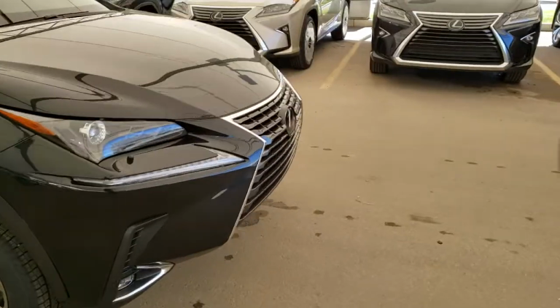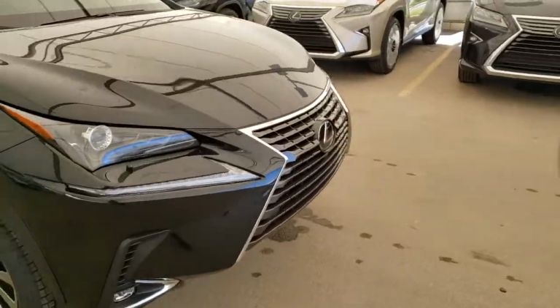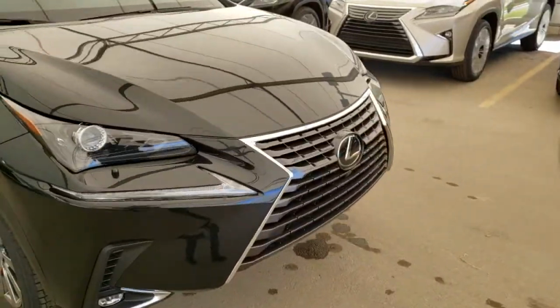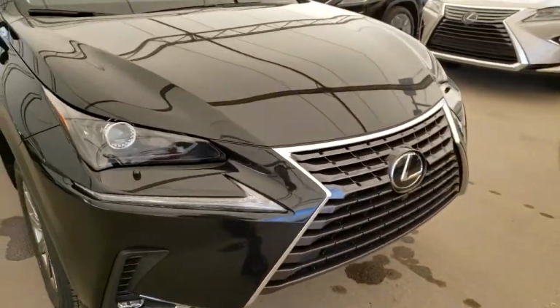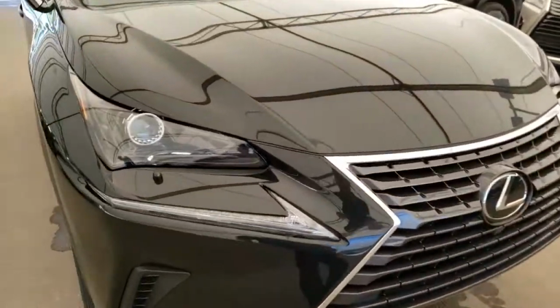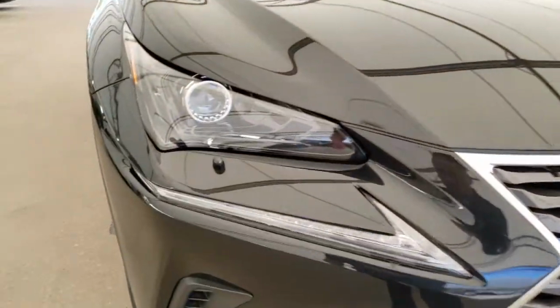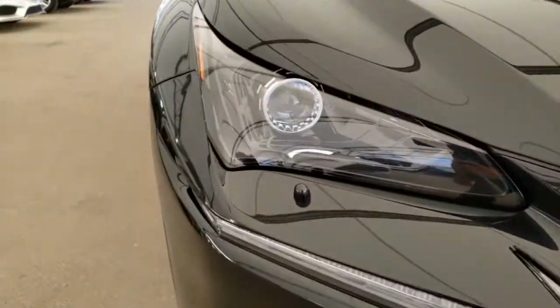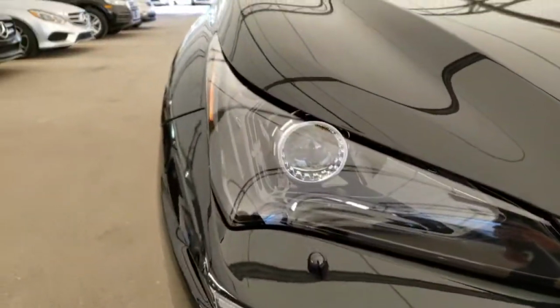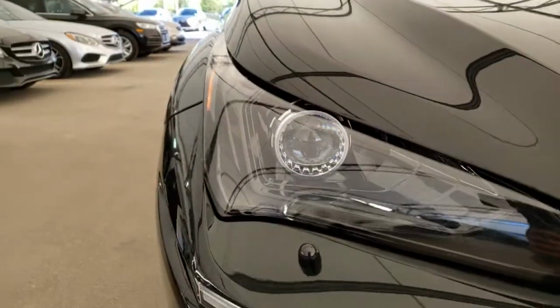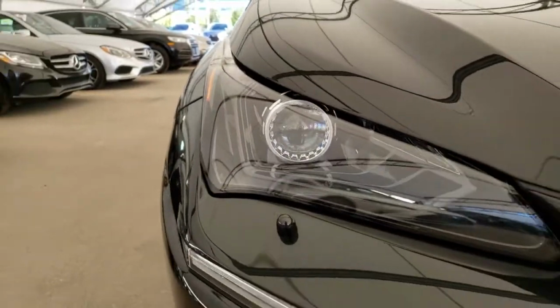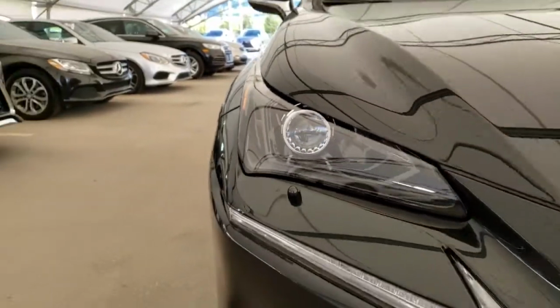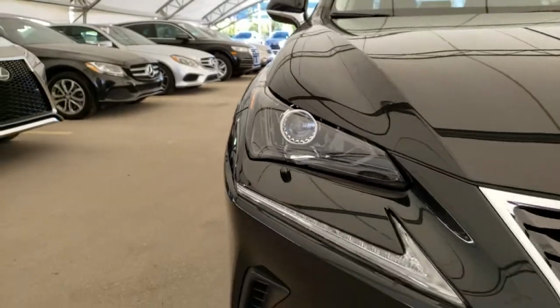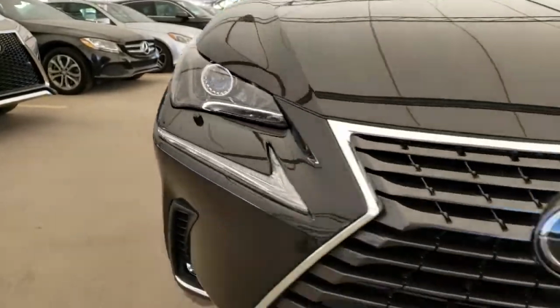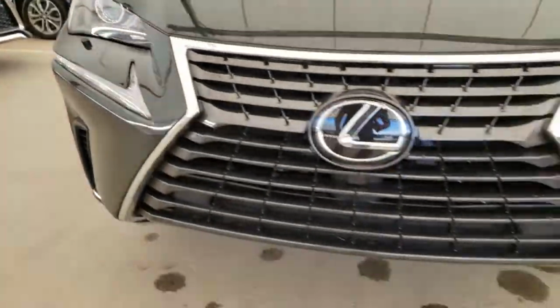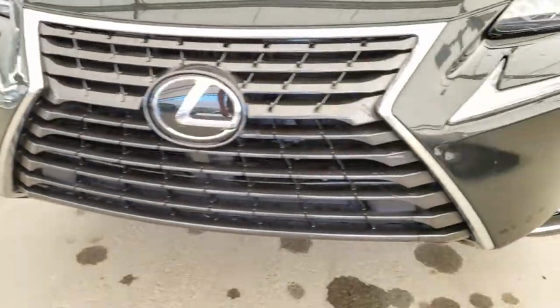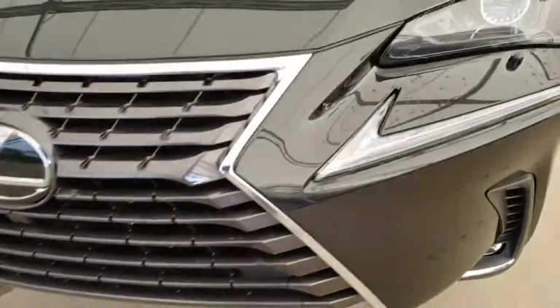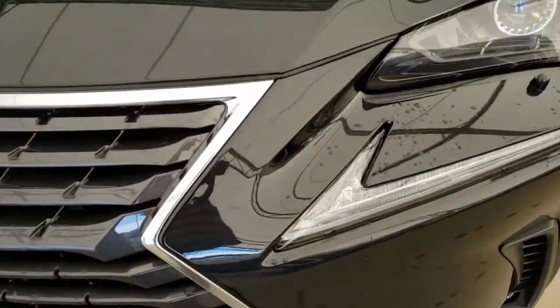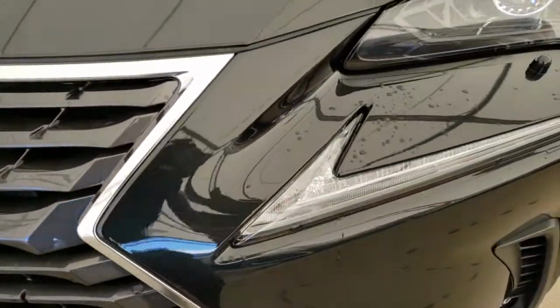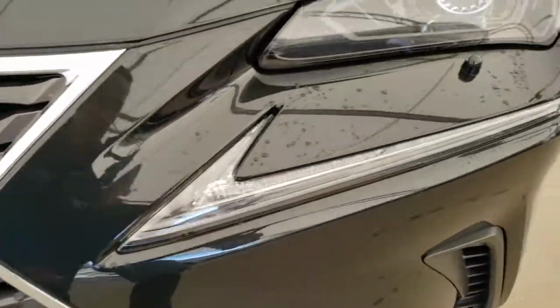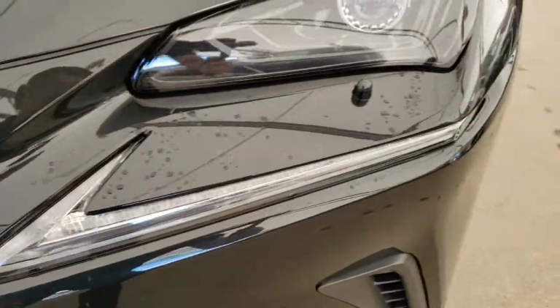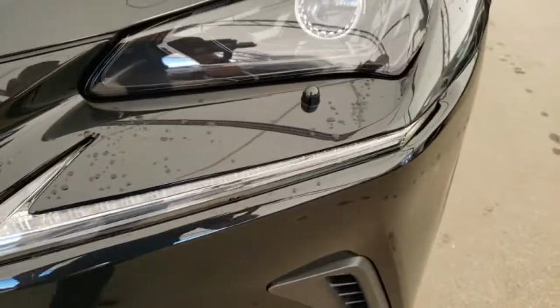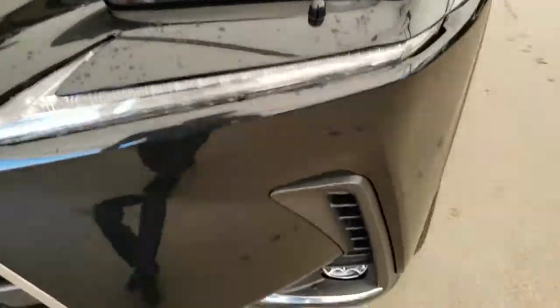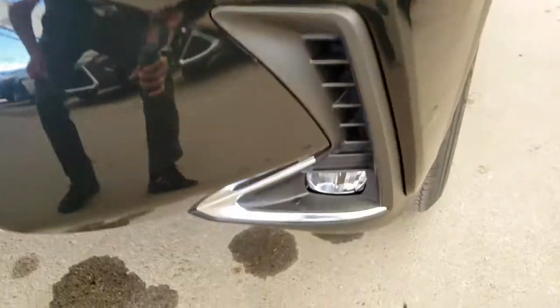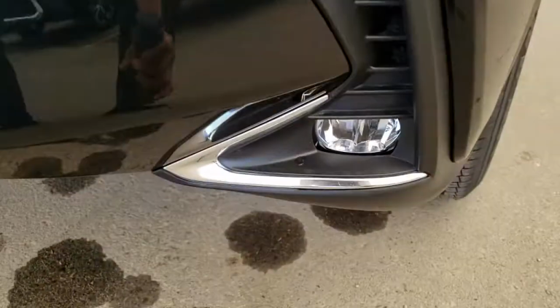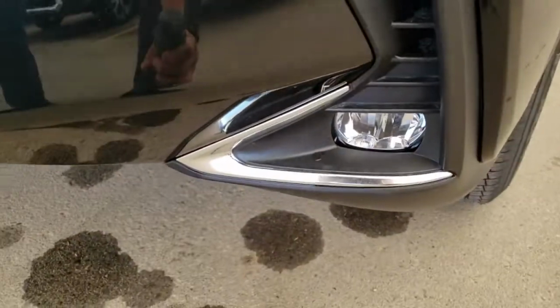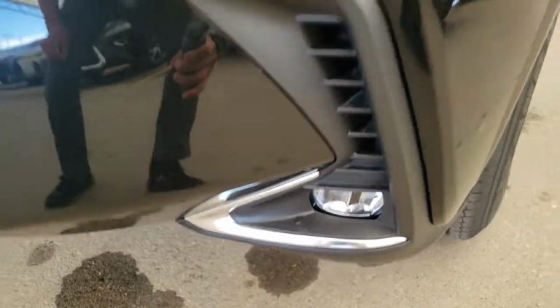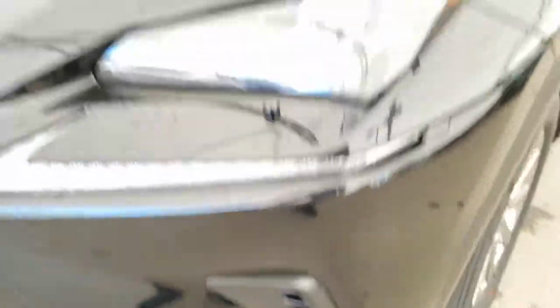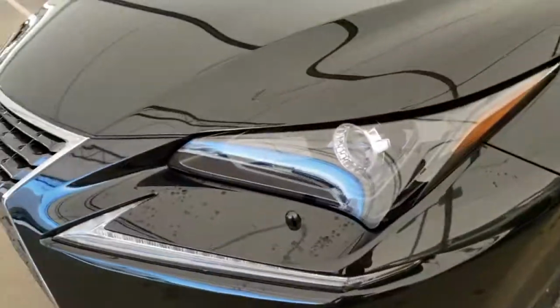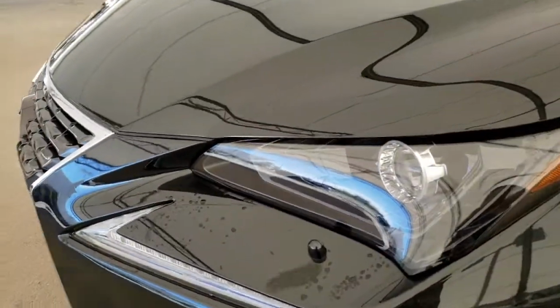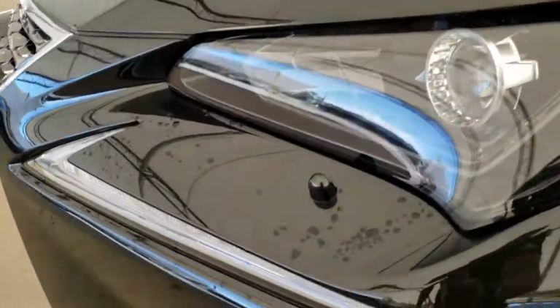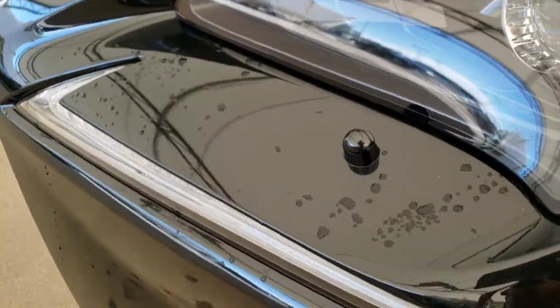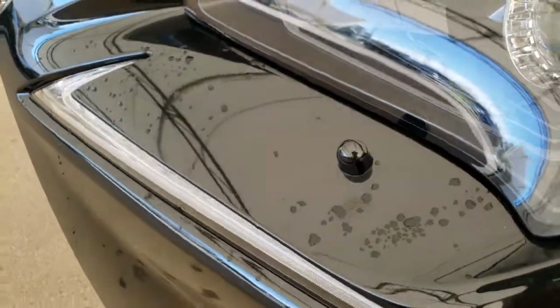Some of the features on this vehicle include Bi-Xenon HID headlamps, LED daytime running lights, fog lamps, and headlamp washers.